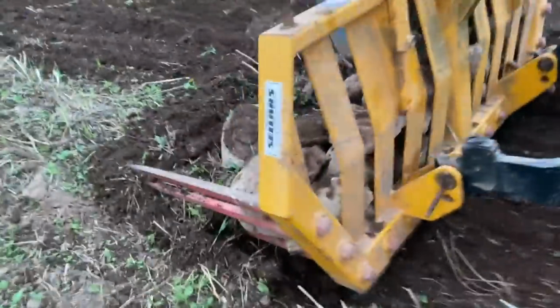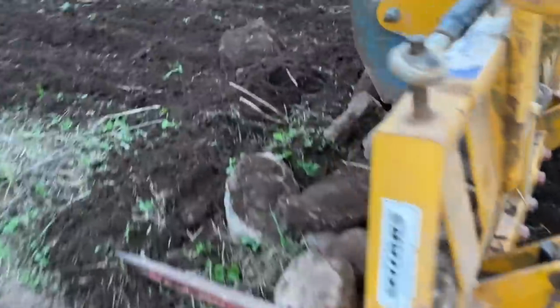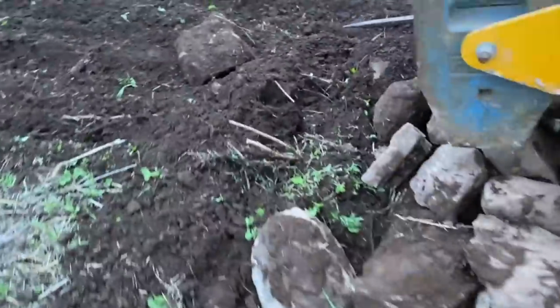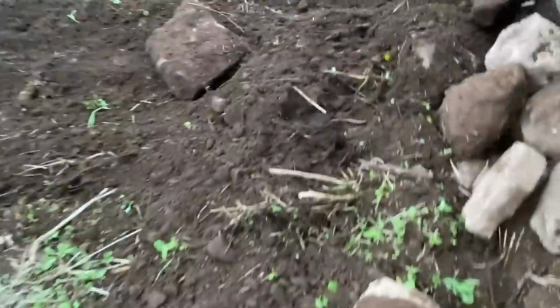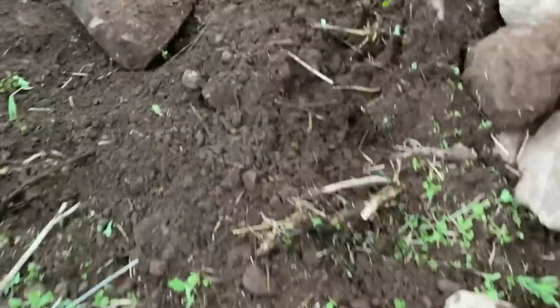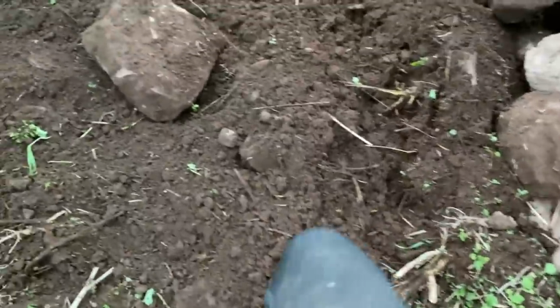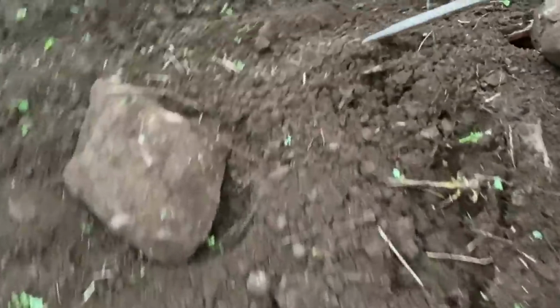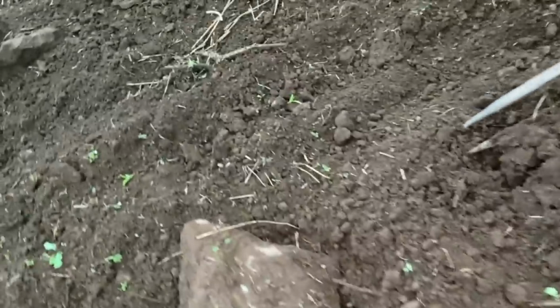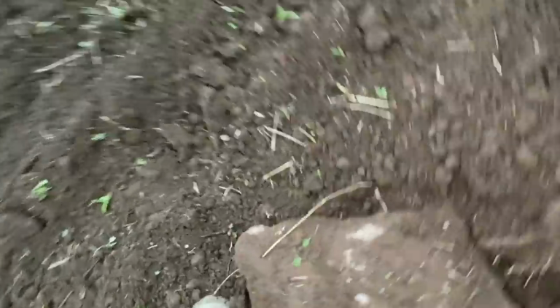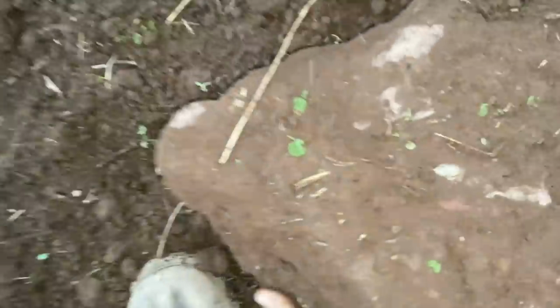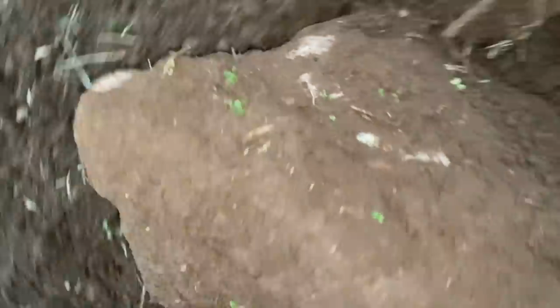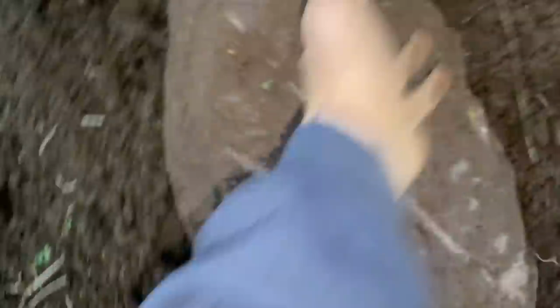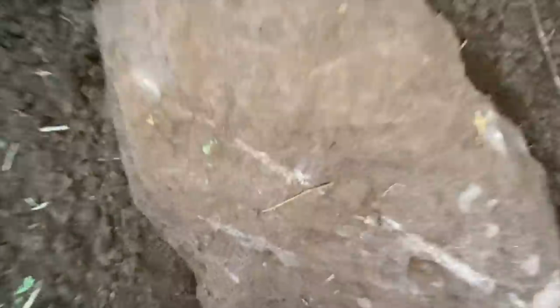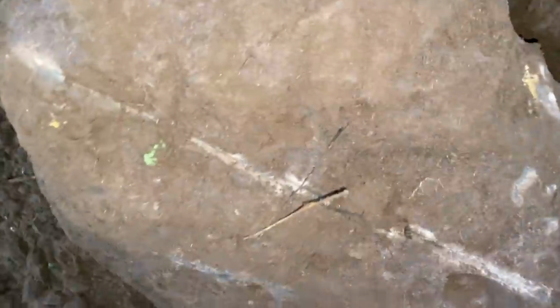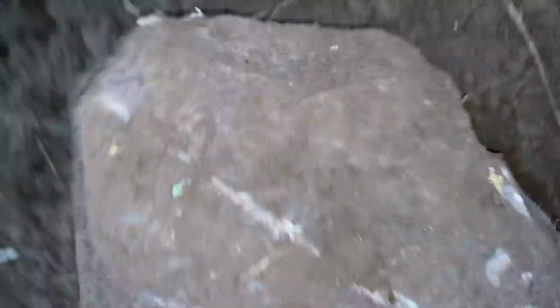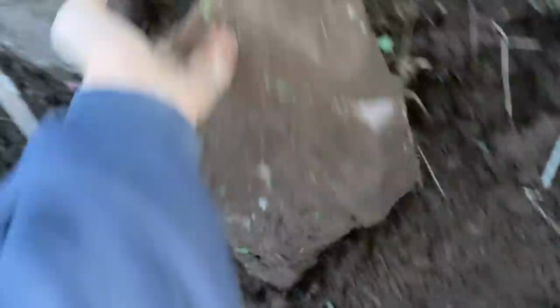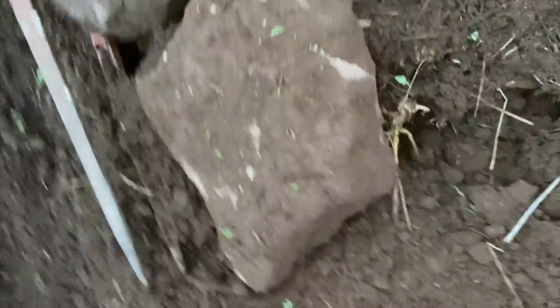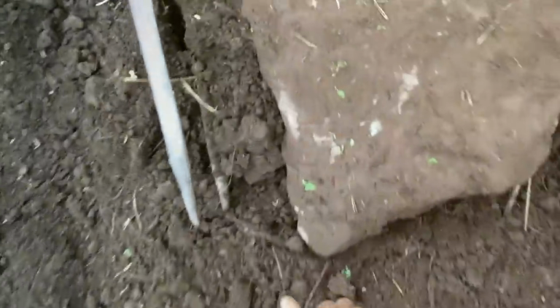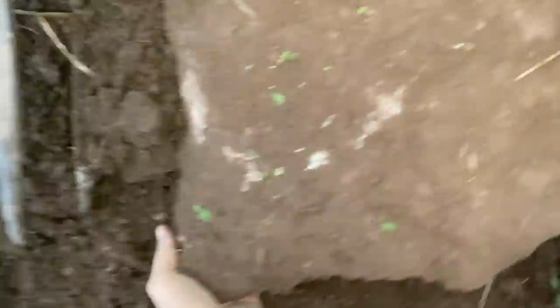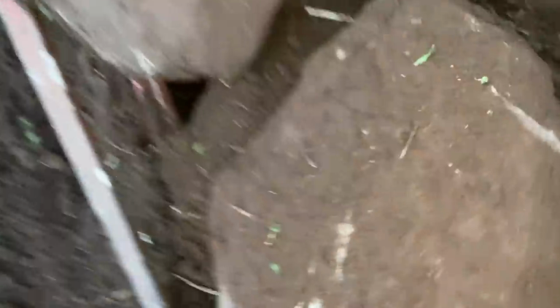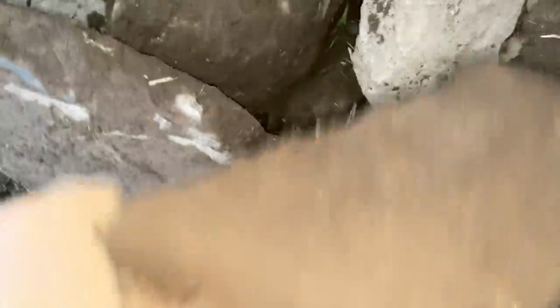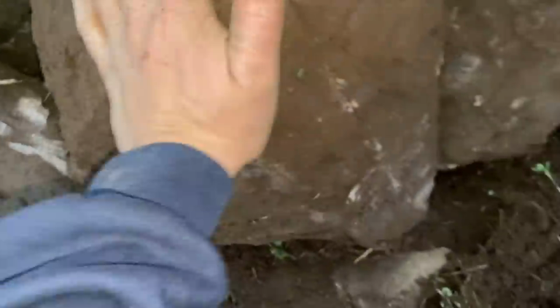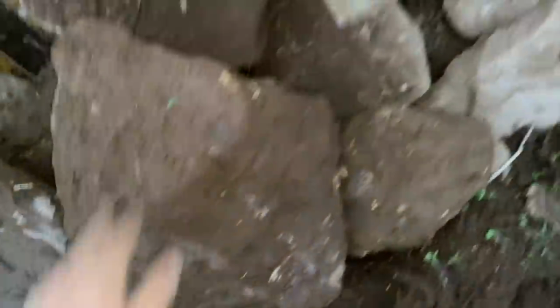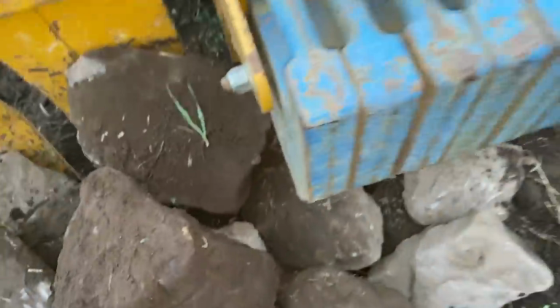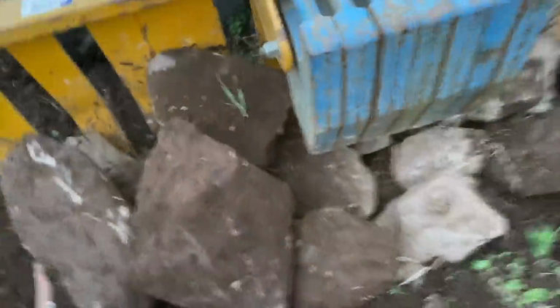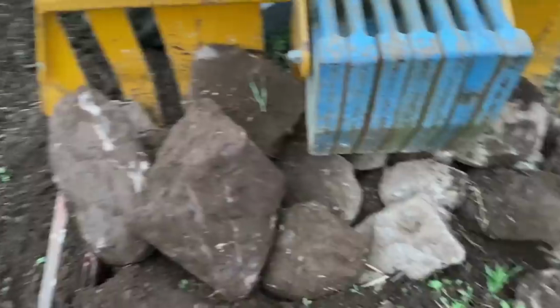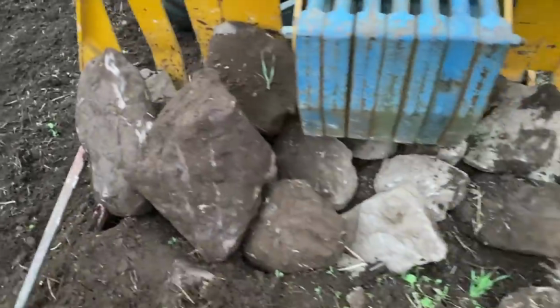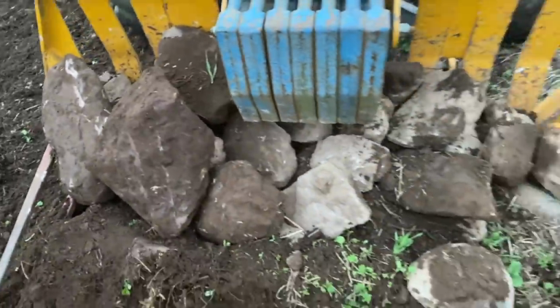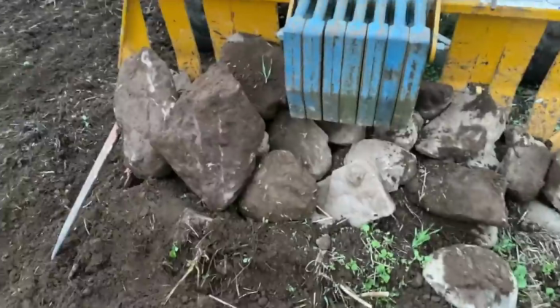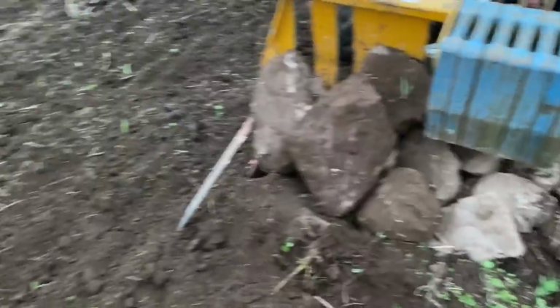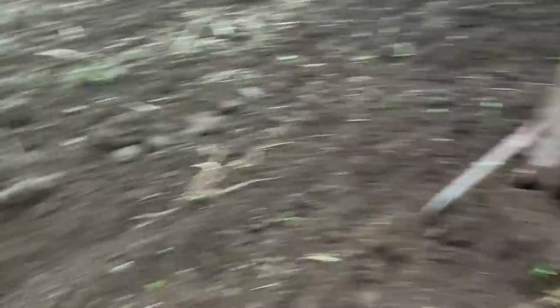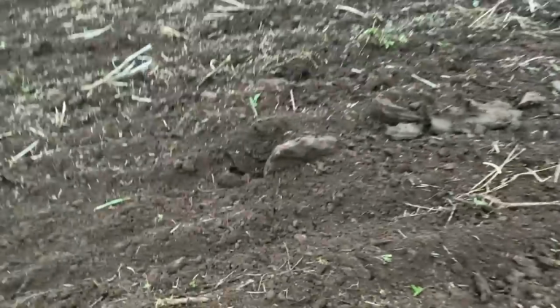More stones! I've dug a big hole as well. This is my third grape full of stones - not too bad, but there's another one.